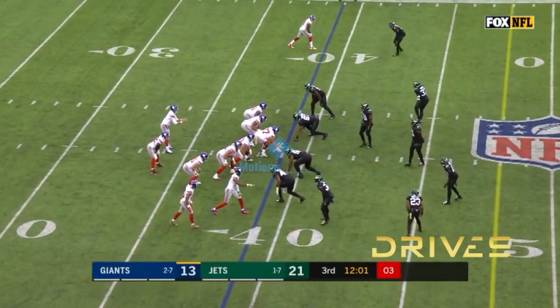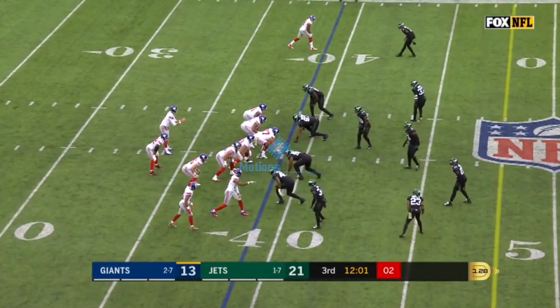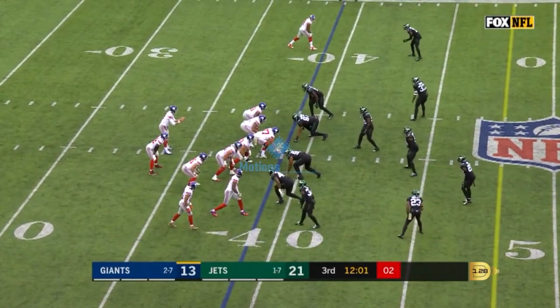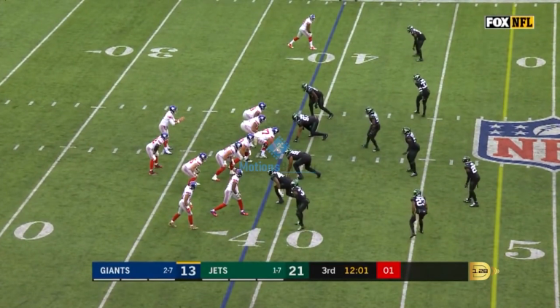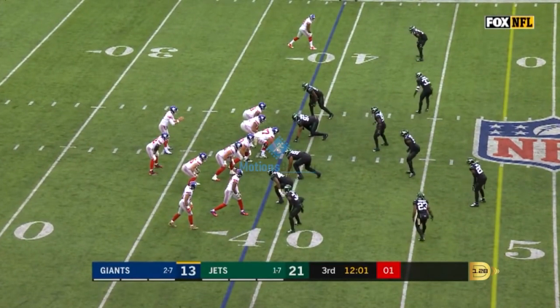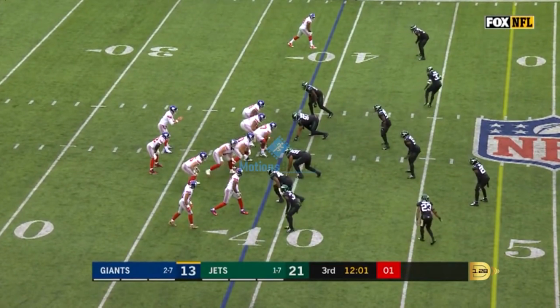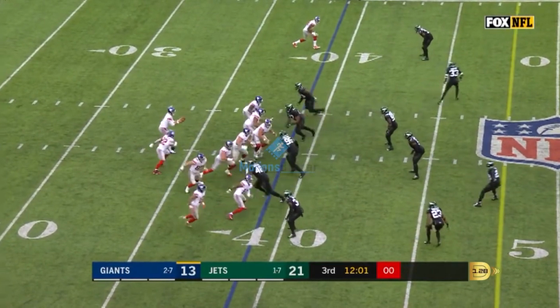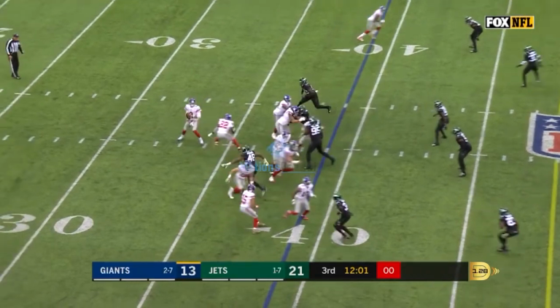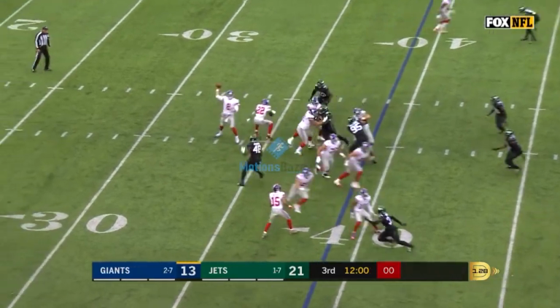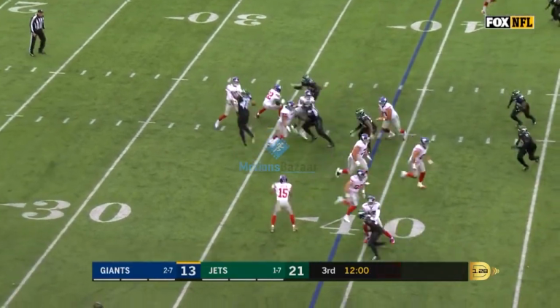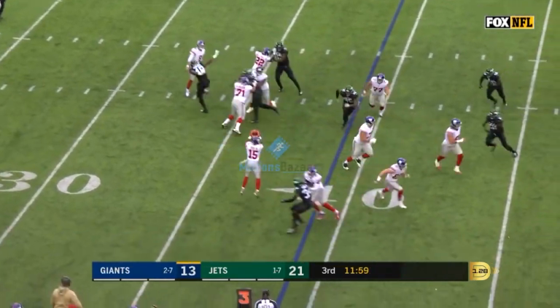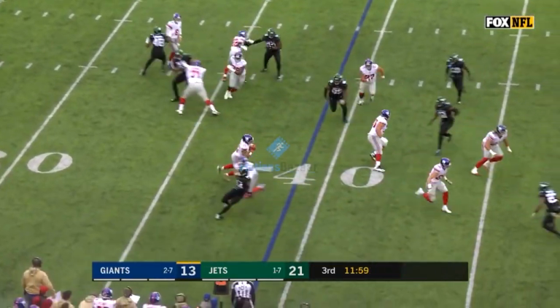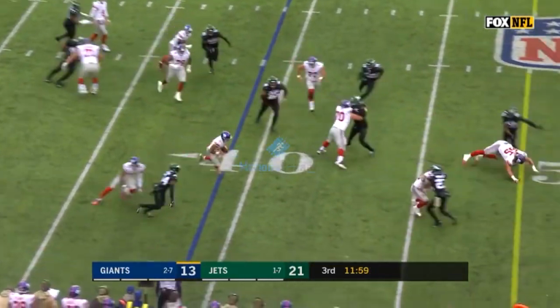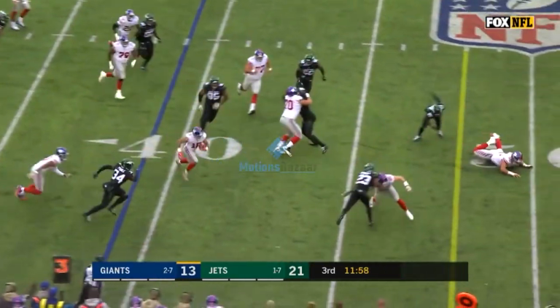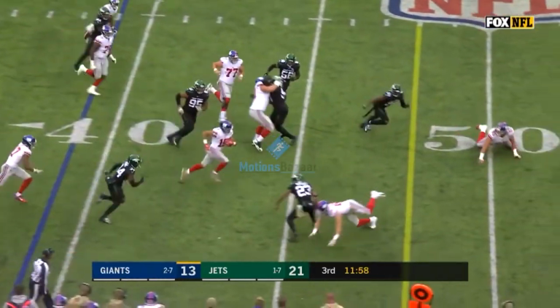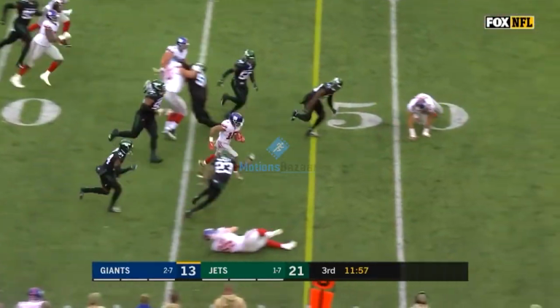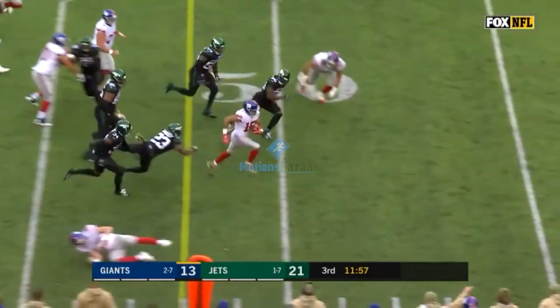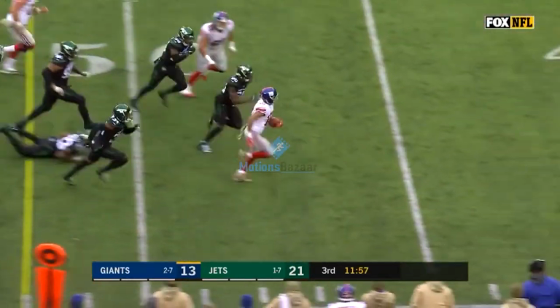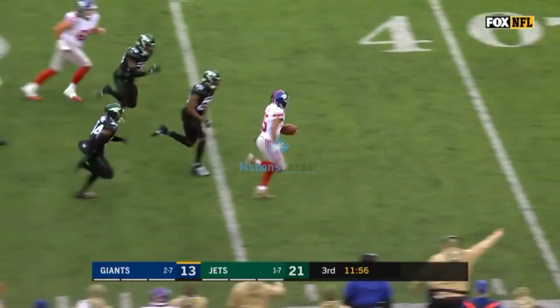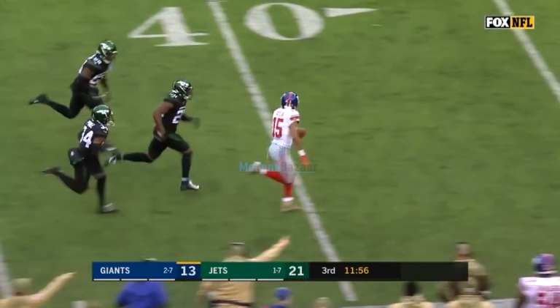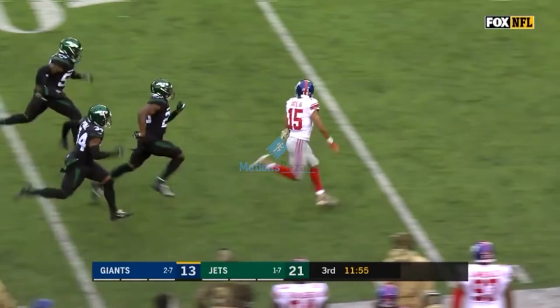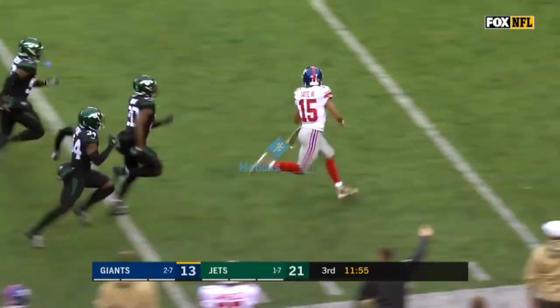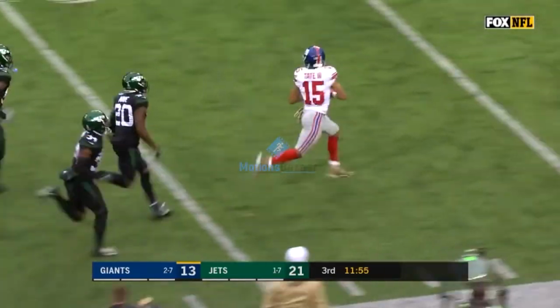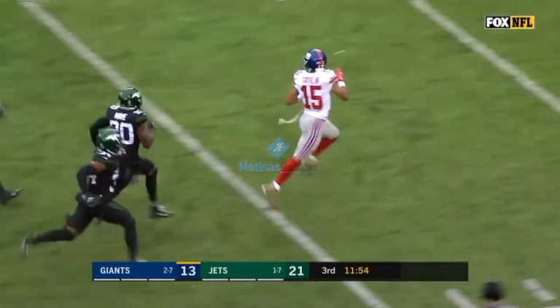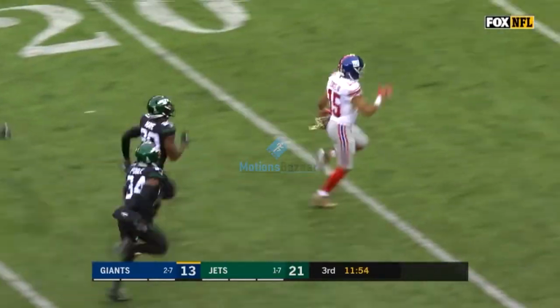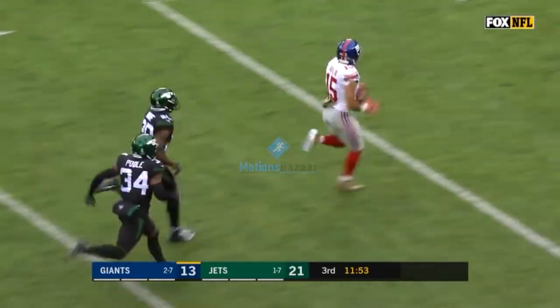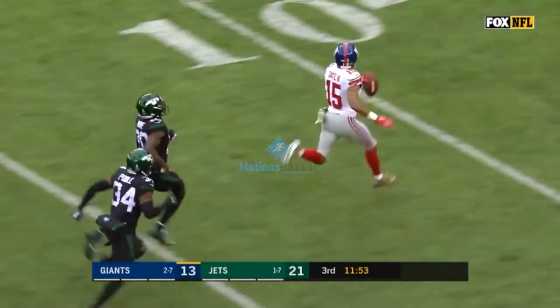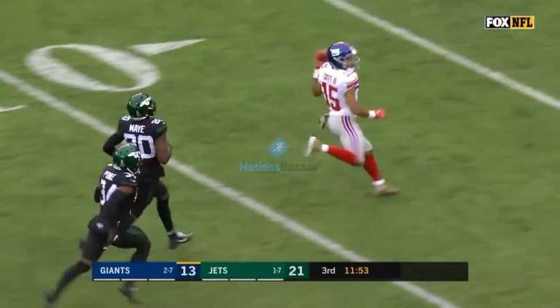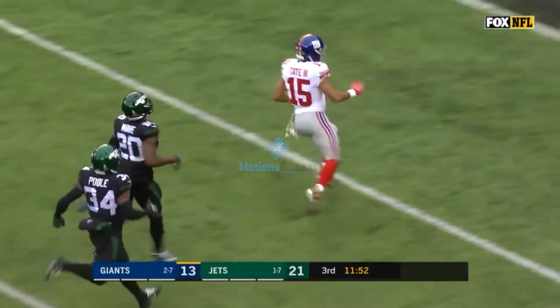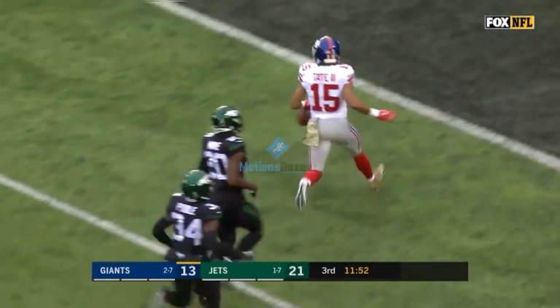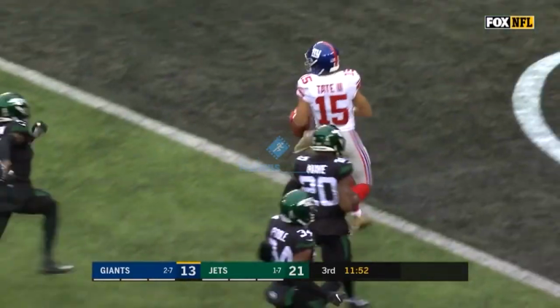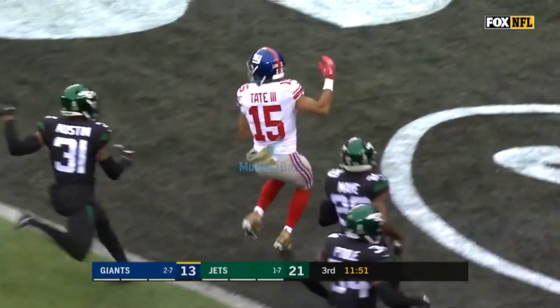Jones, in the gun with Gallman to his right, takes the snap, drops back to pass, low wide receiver screen to Golden Tate. Golden Tate breaks into the open field, there he goes — 40, 30, 20, 10, 5 —